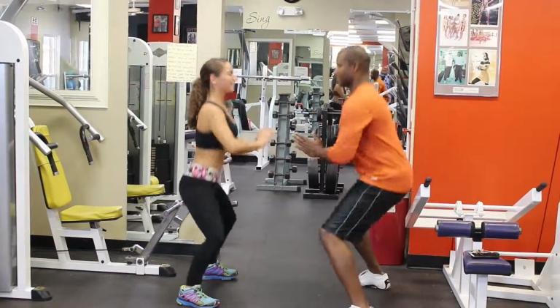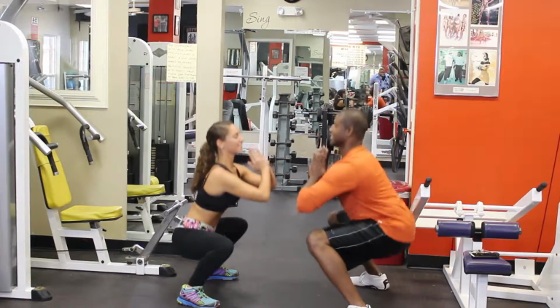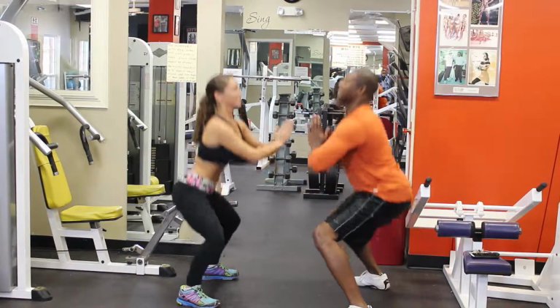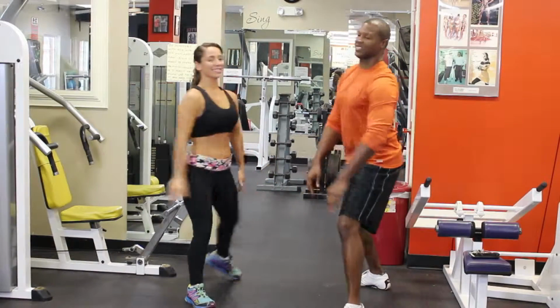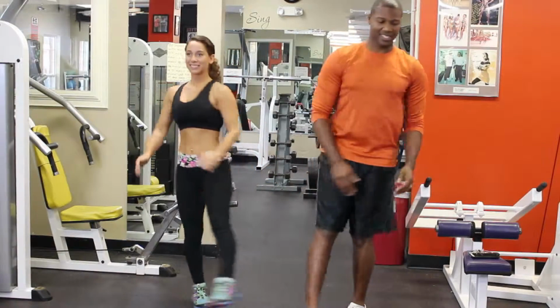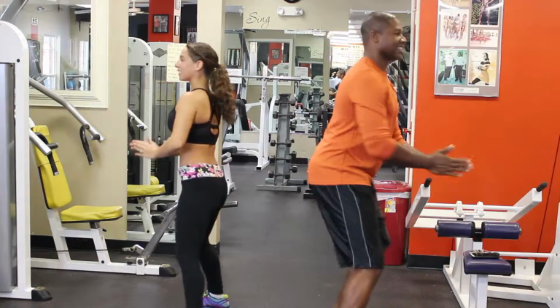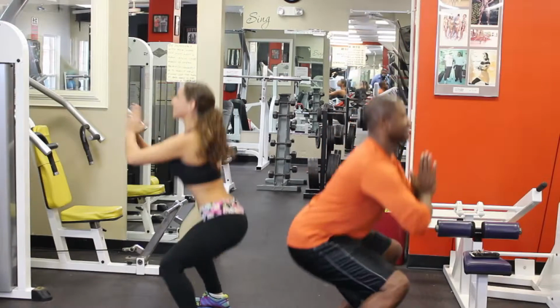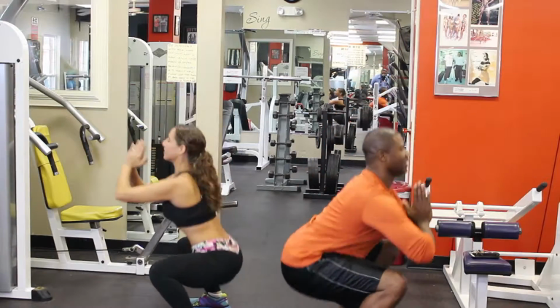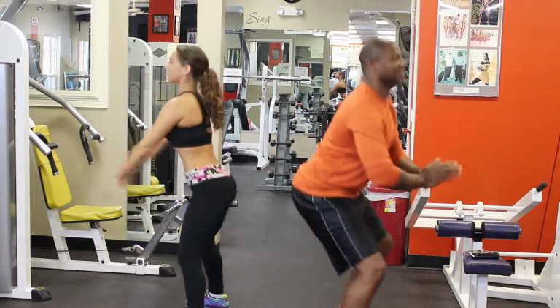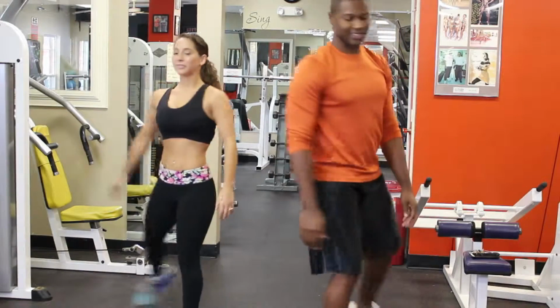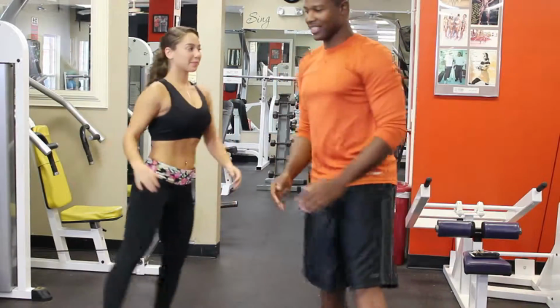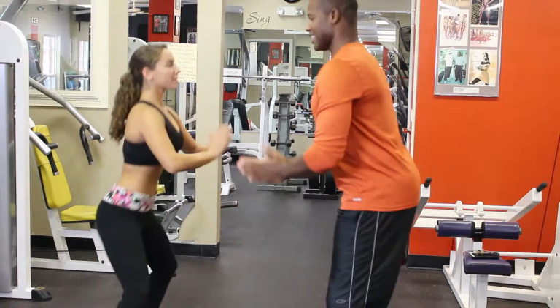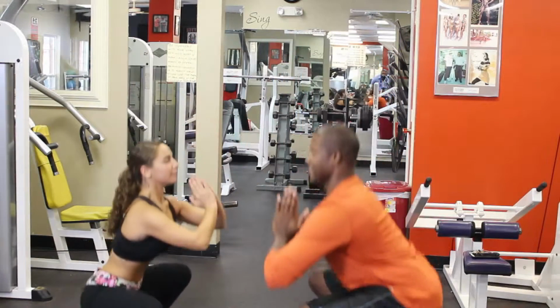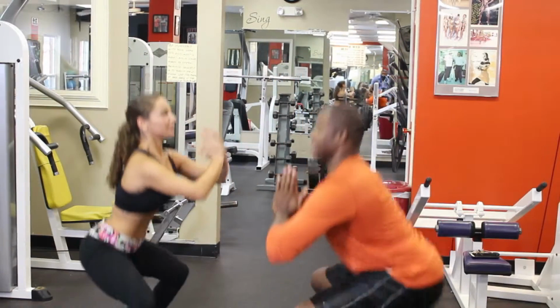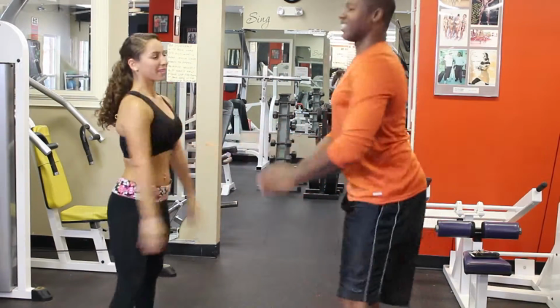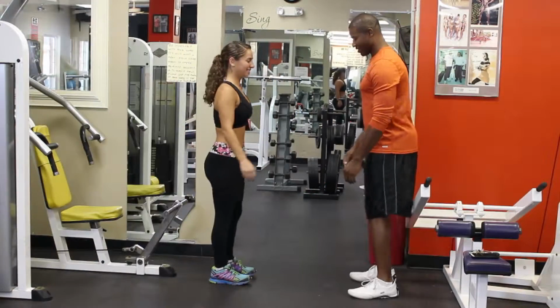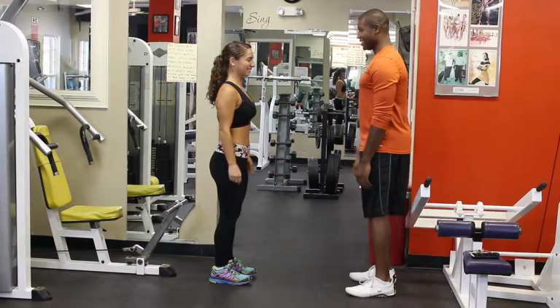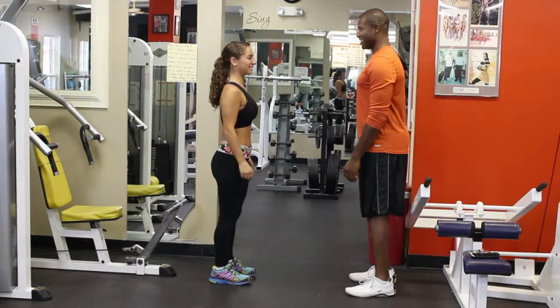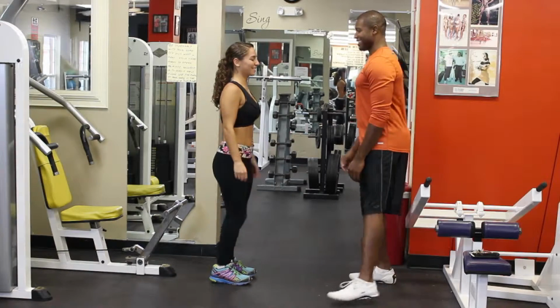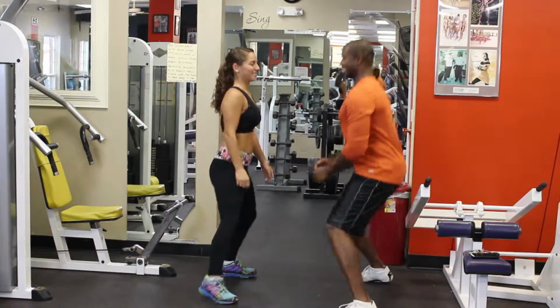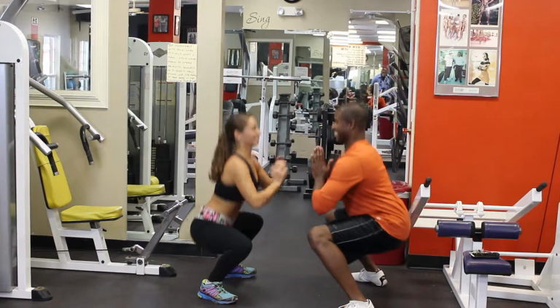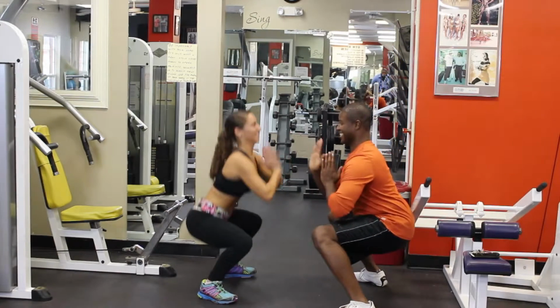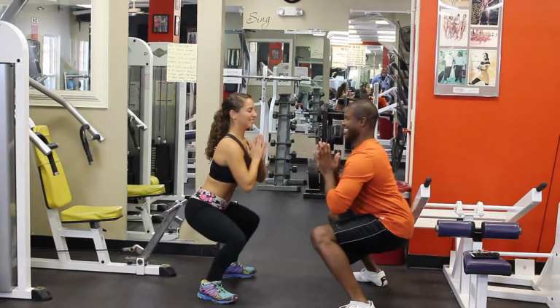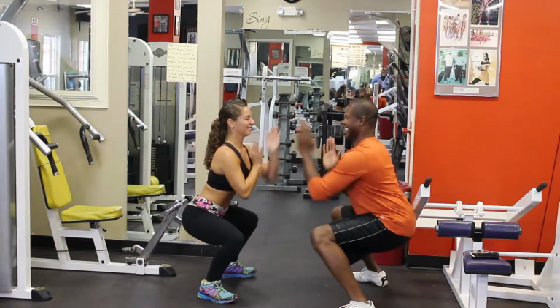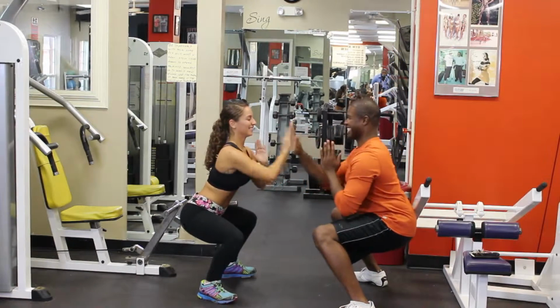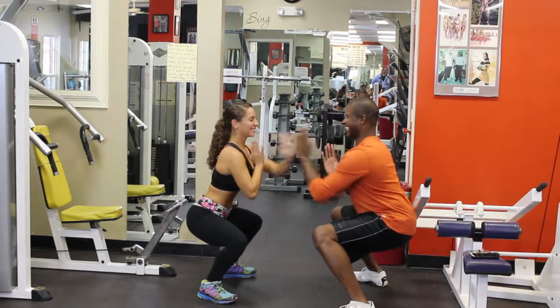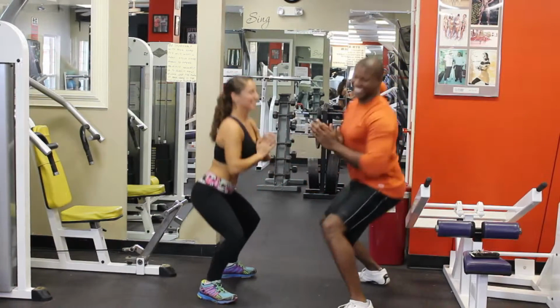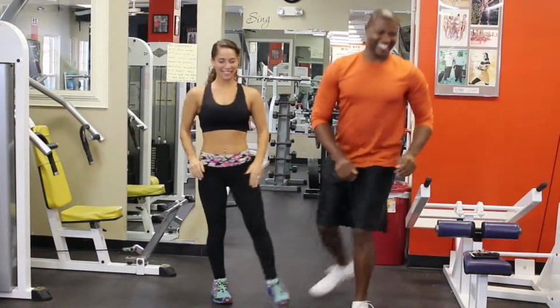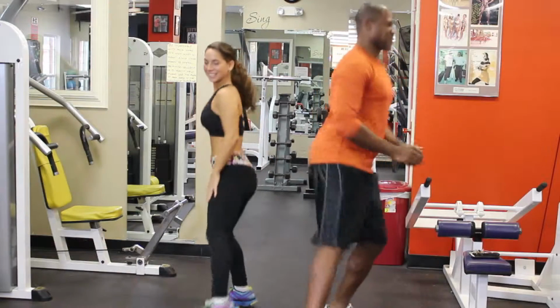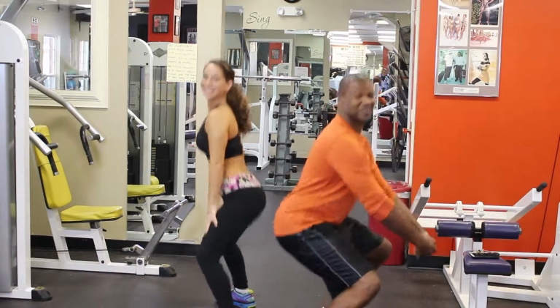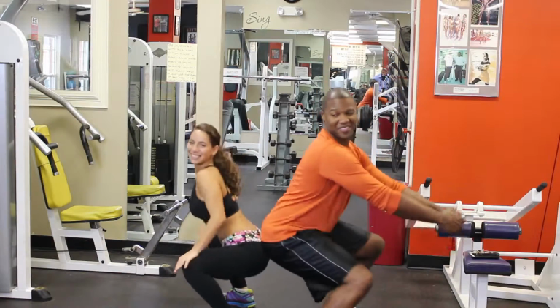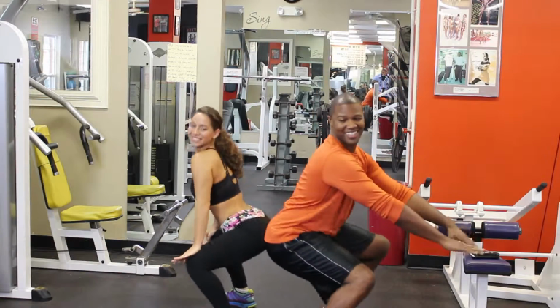When doing squats and lunges, make sure to keep your core tight. When you go down in the movement, make sure your knees never go over your toes or it is possible to strain a muscle. Patty cake is always optional and makes the workout a lot more fun.